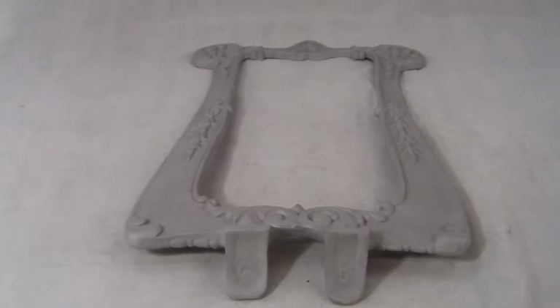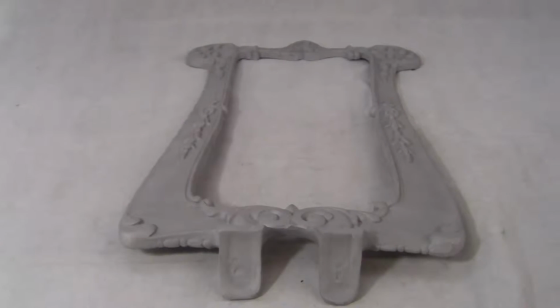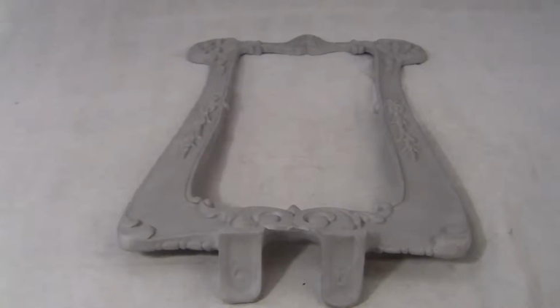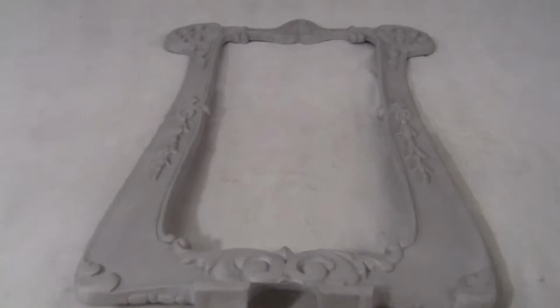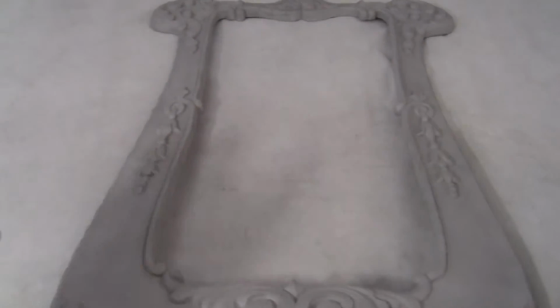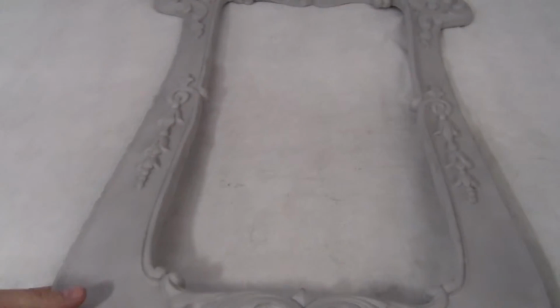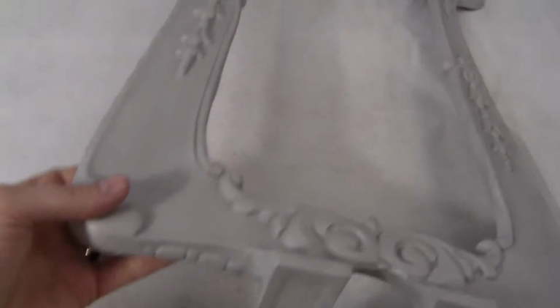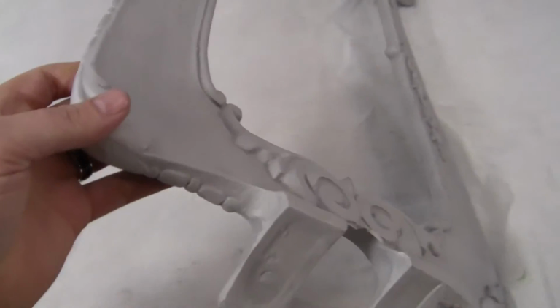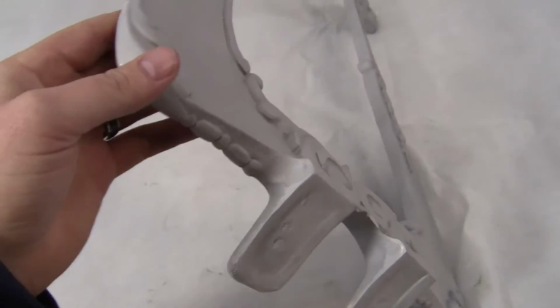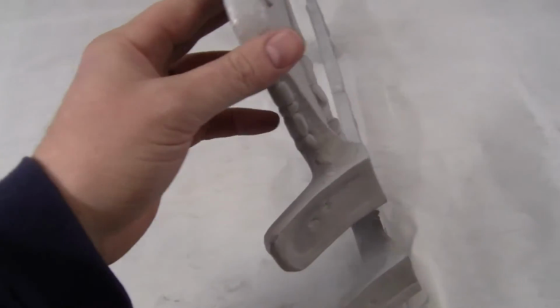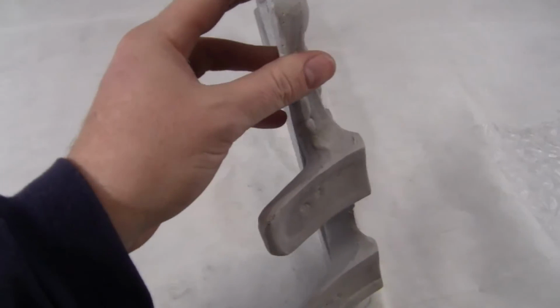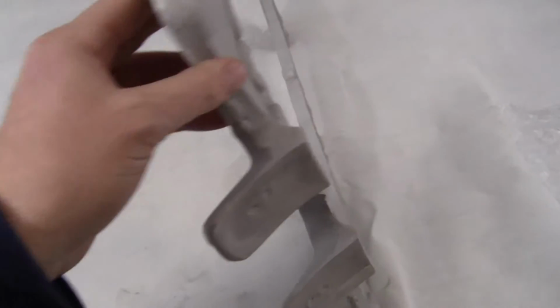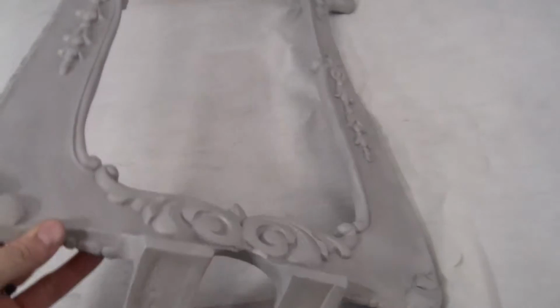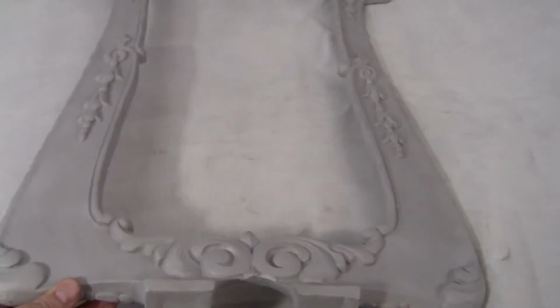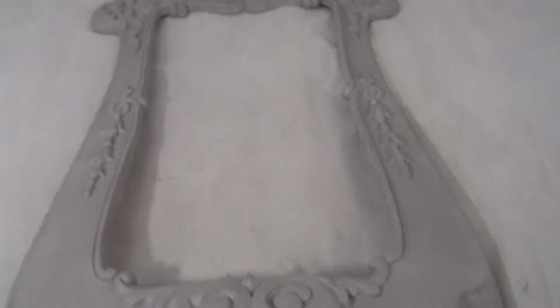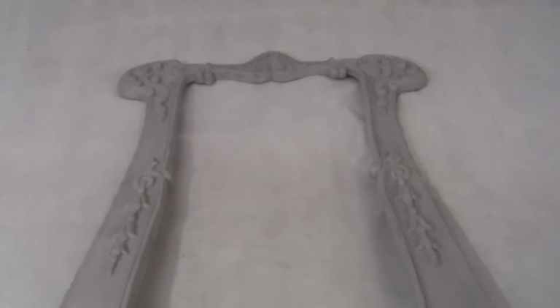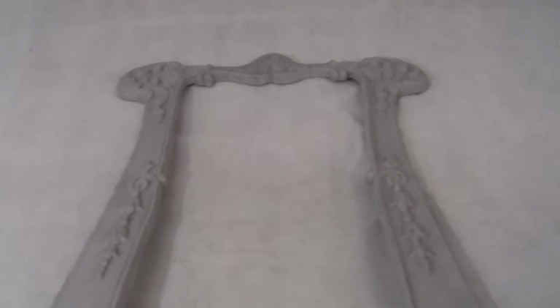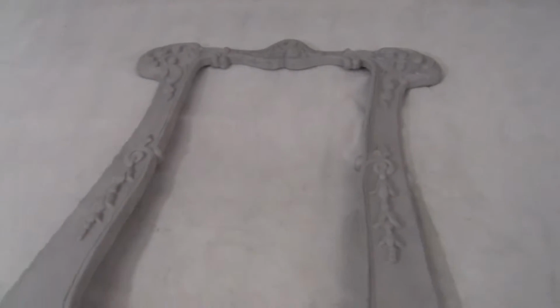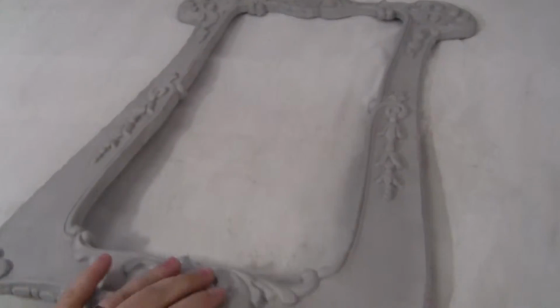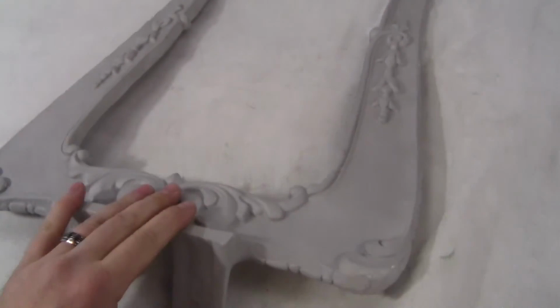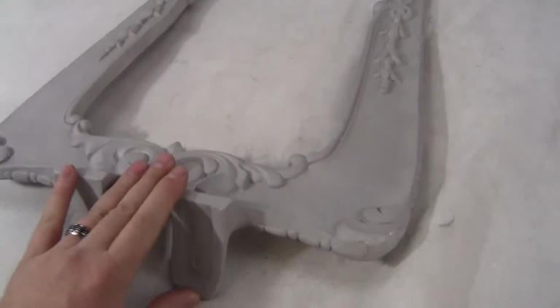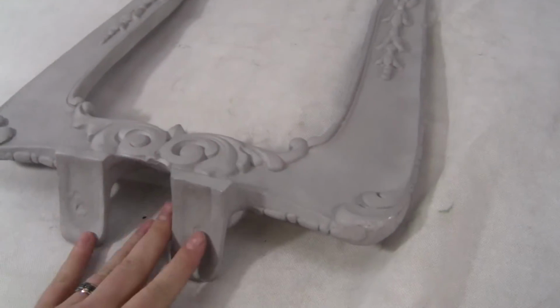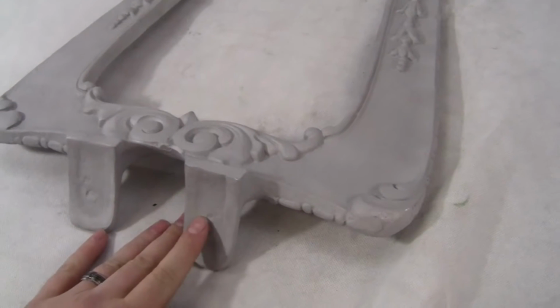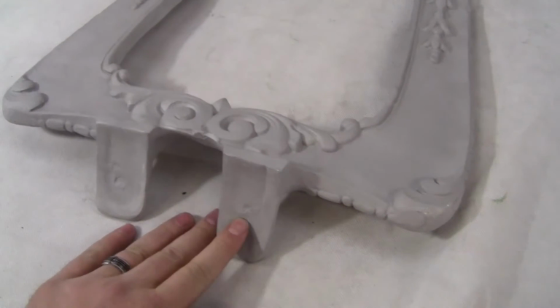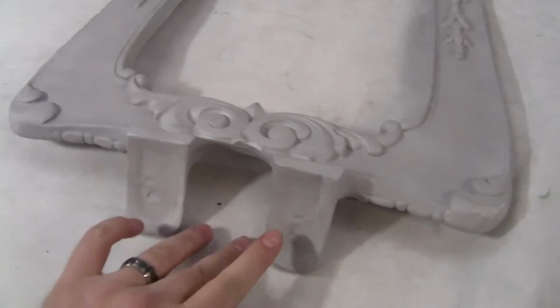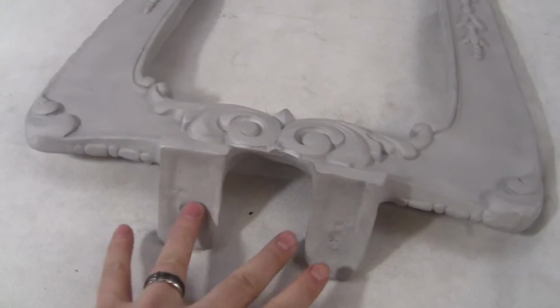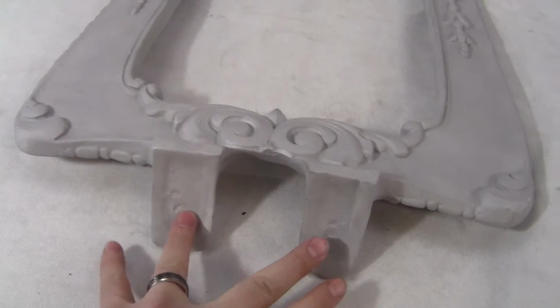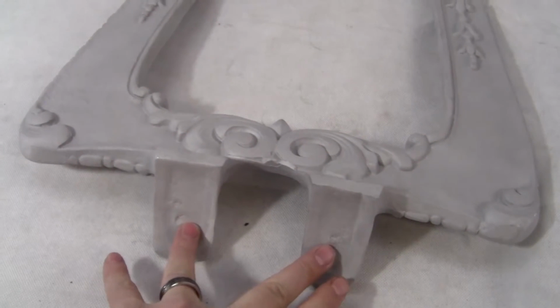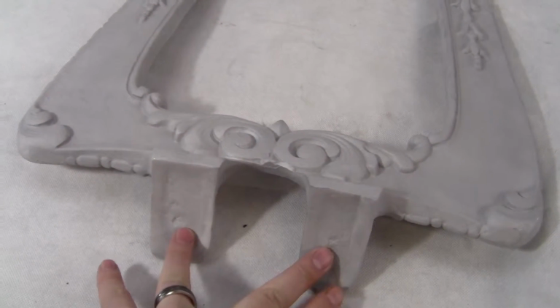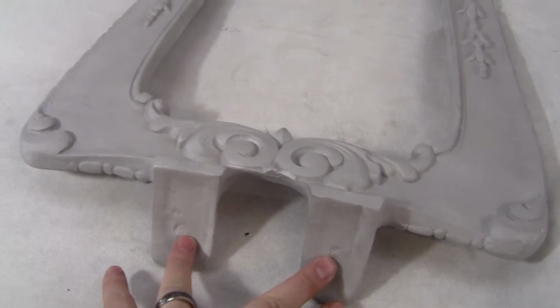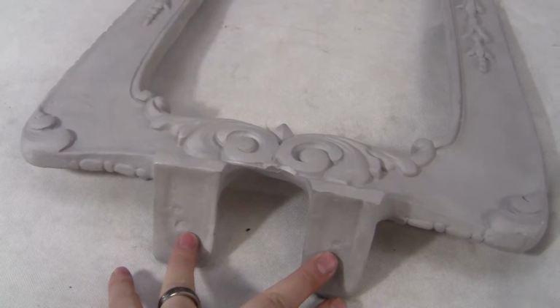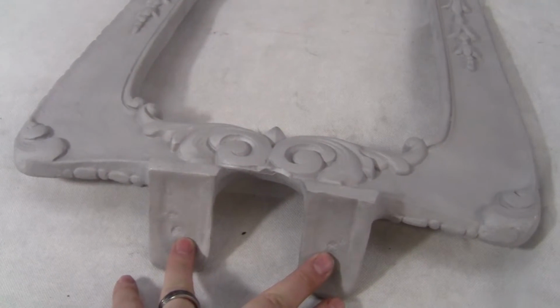Up for auction, up for sale is a recast of a fancy top sign for the MetaScope clamshell machines. This is an excellent recast. It has not been drilled, so you can mark it and drill it for your holes on top of the clamshell.